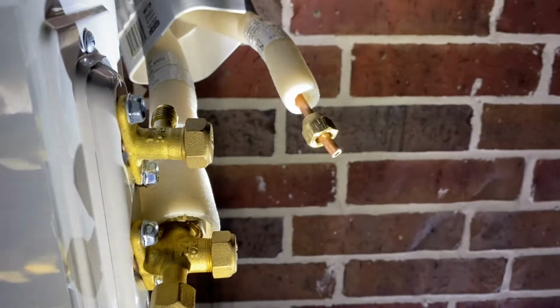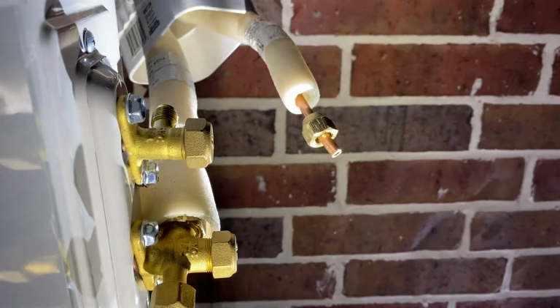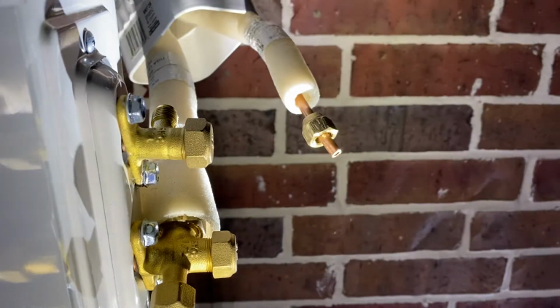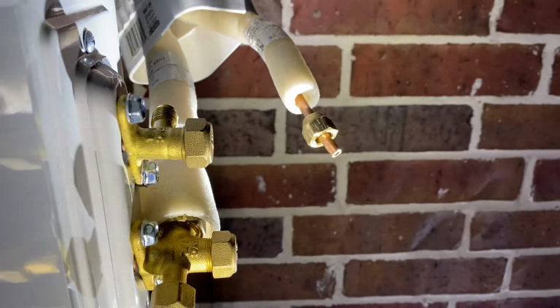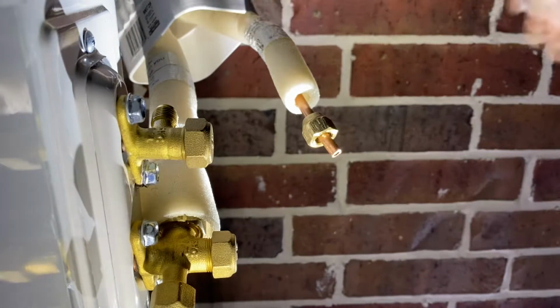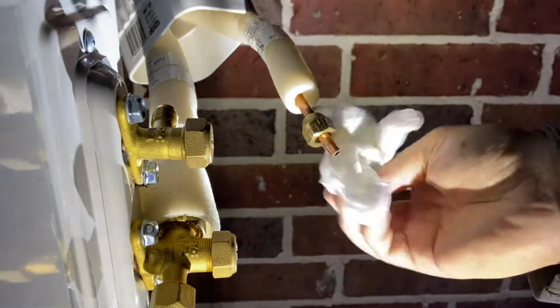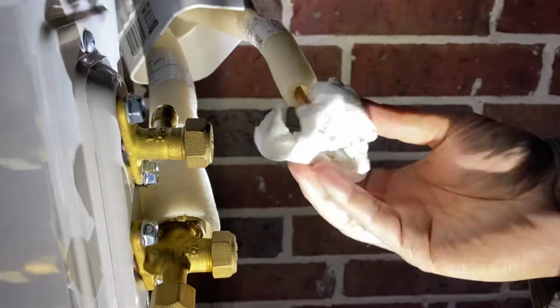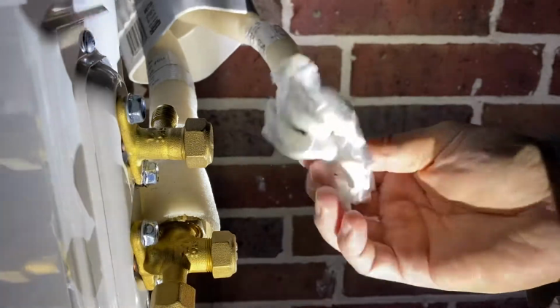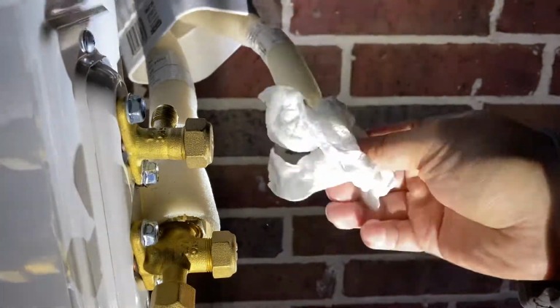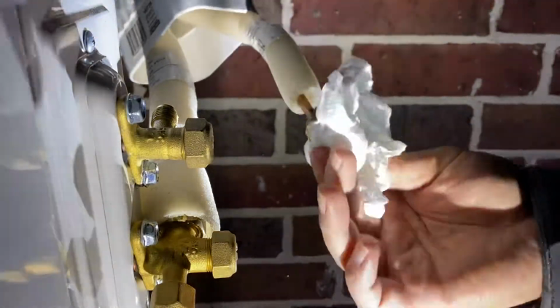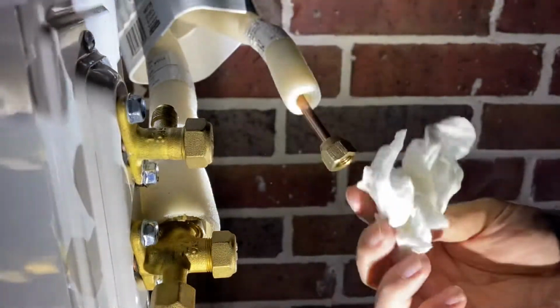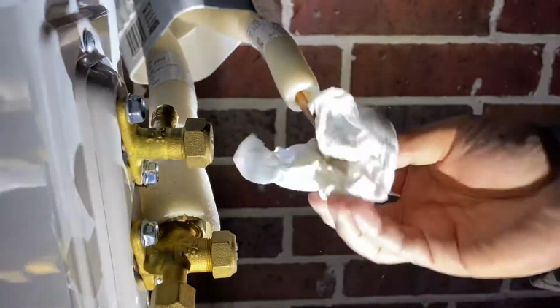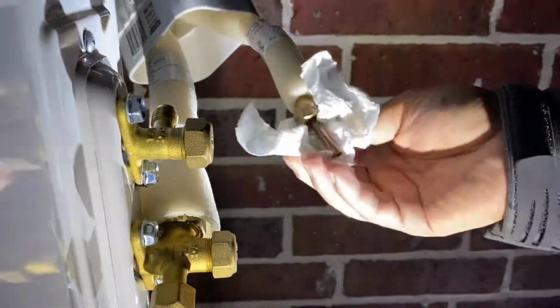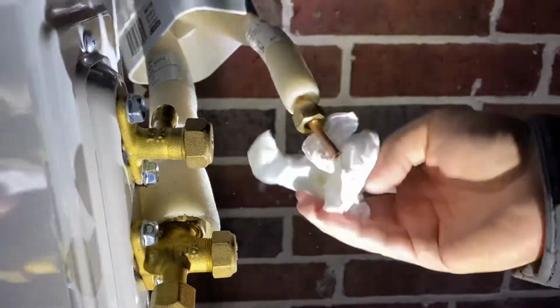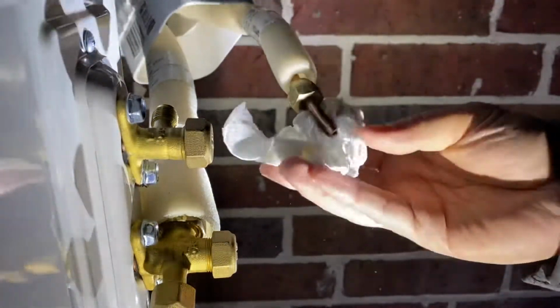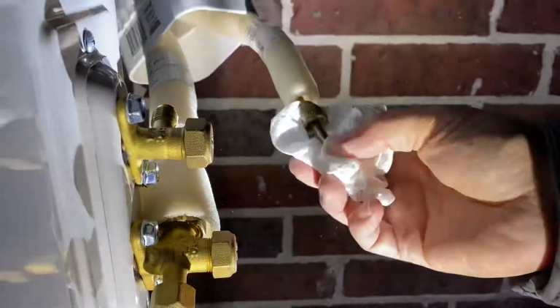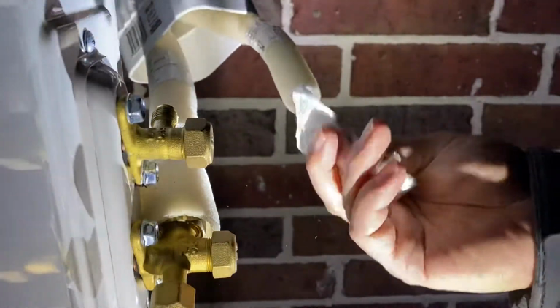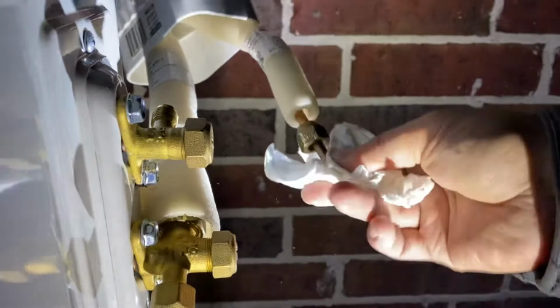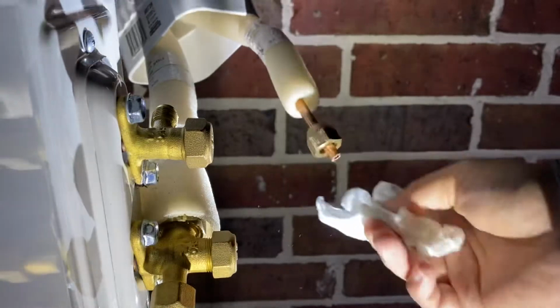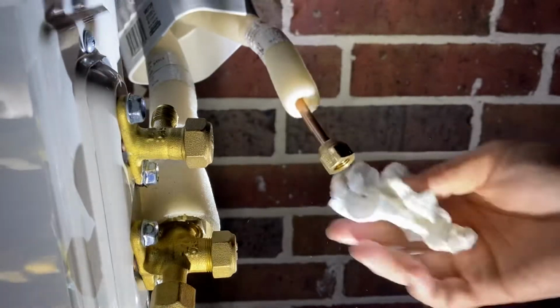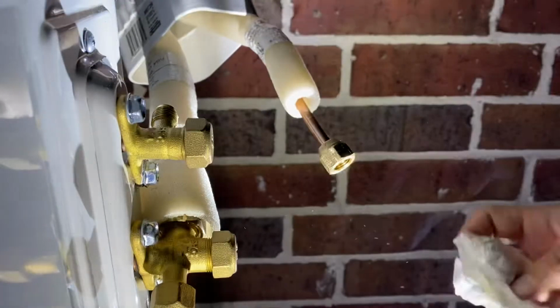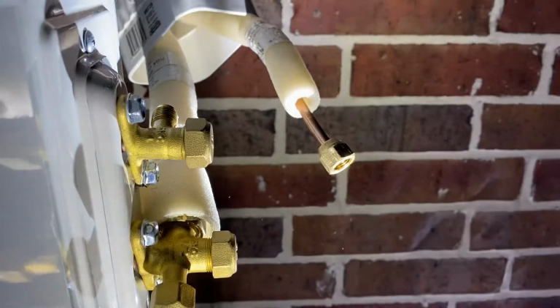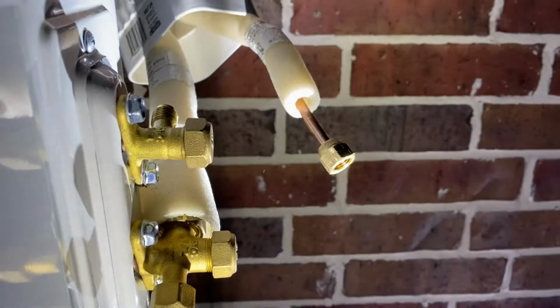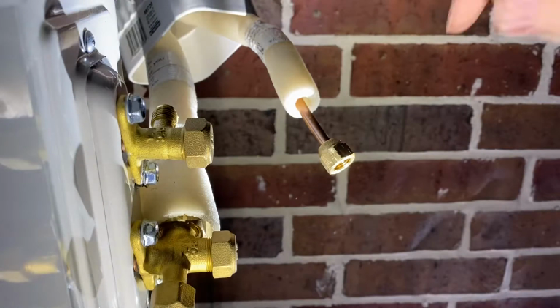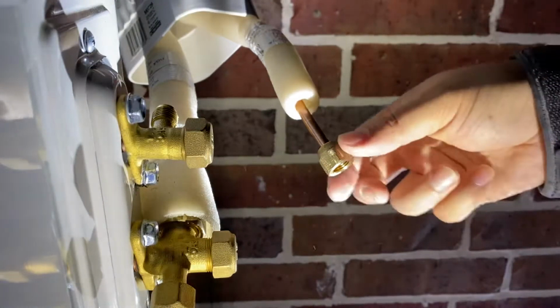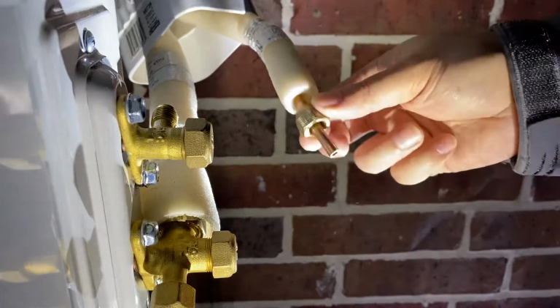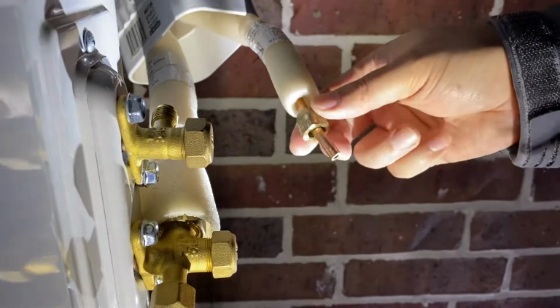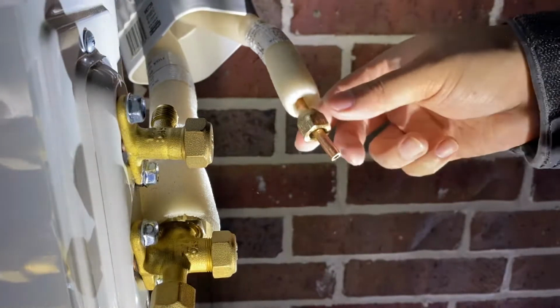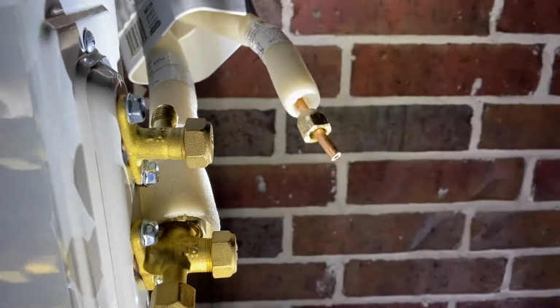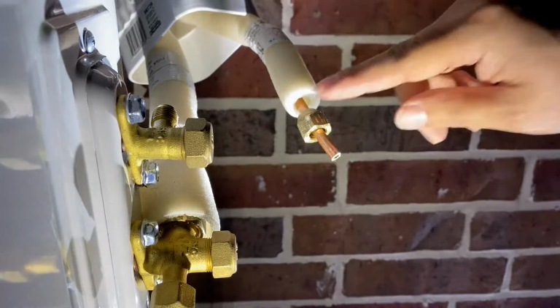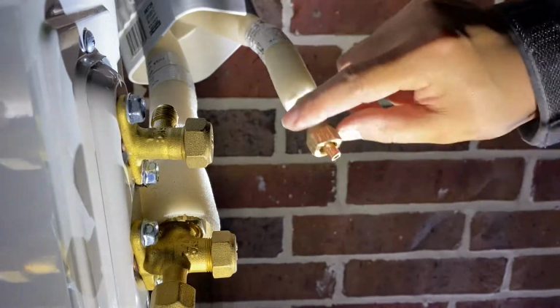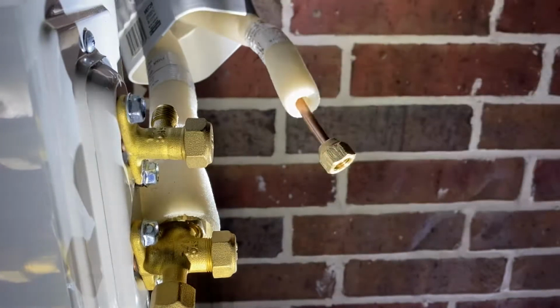That still has a little bit of some of the old residue on there, so I'm going to clean that real quick. The first step always is to make sure you put the nut back on because once you flare, you cannot put the nut back on.